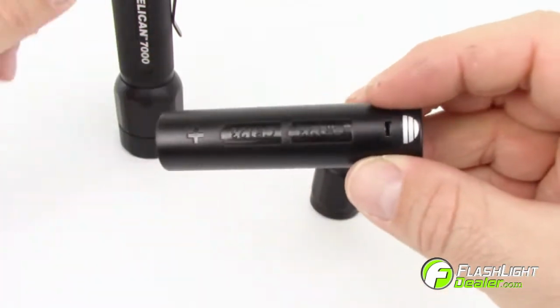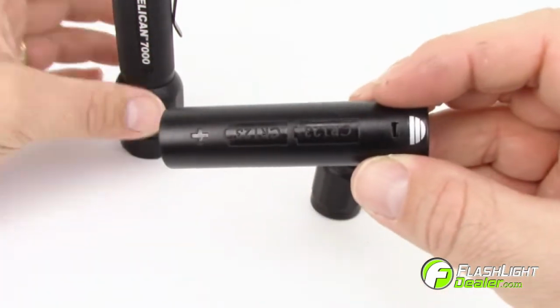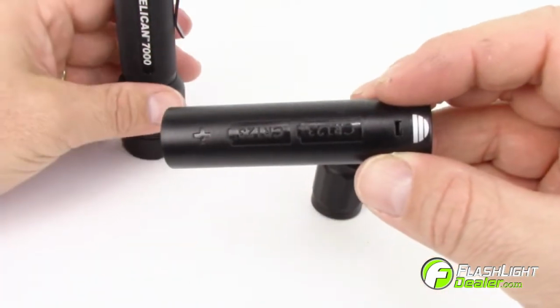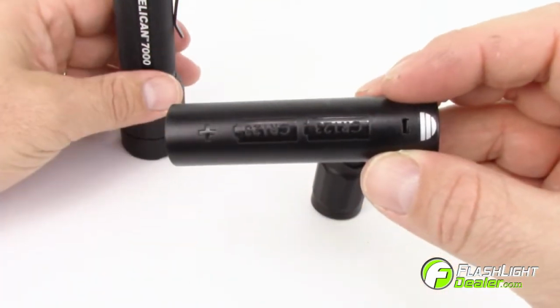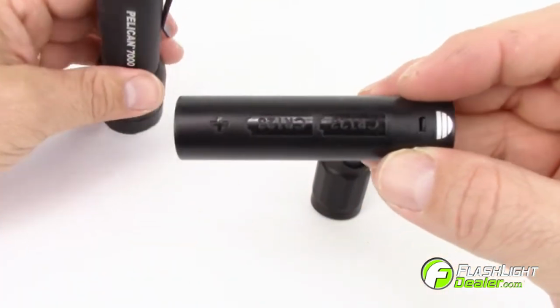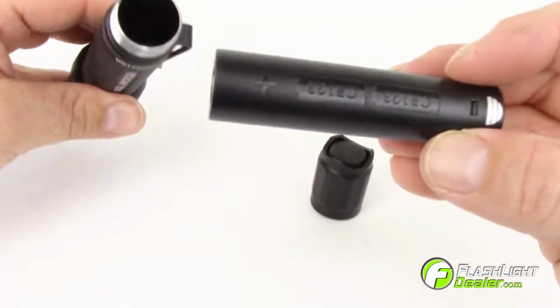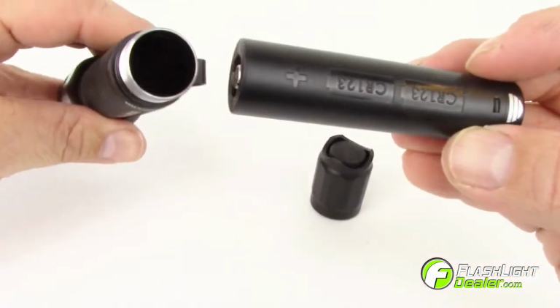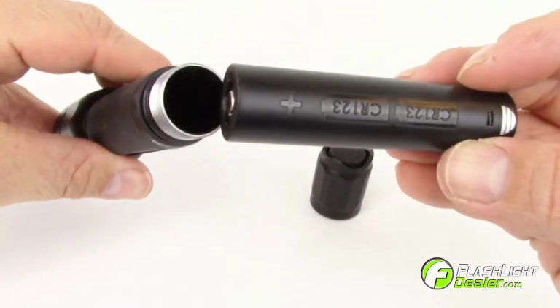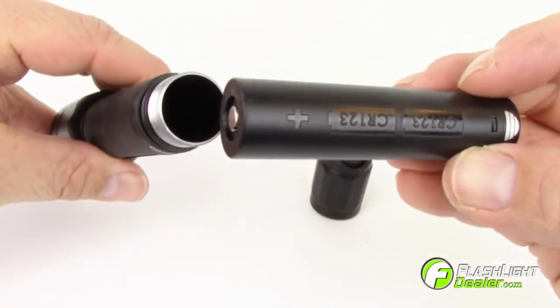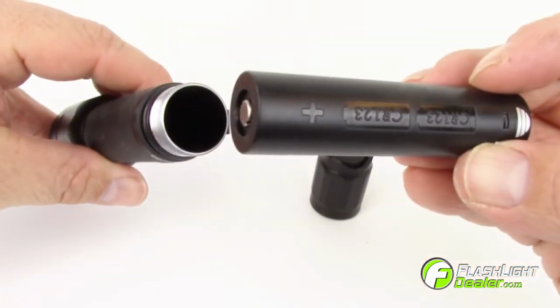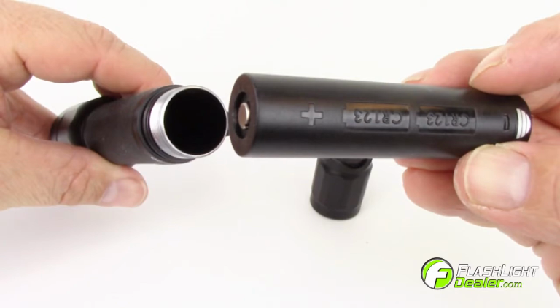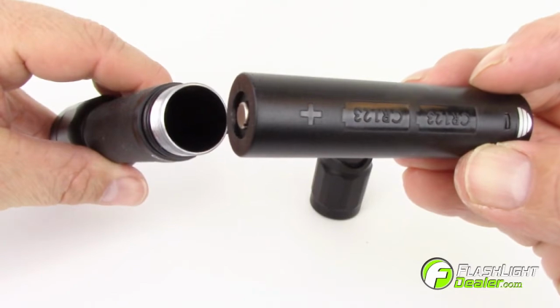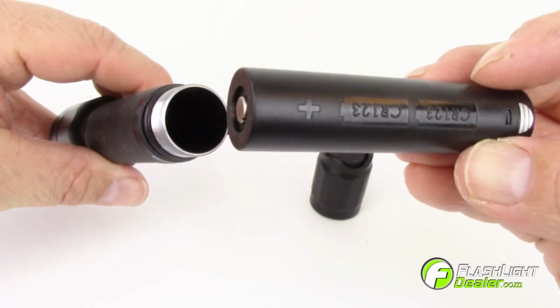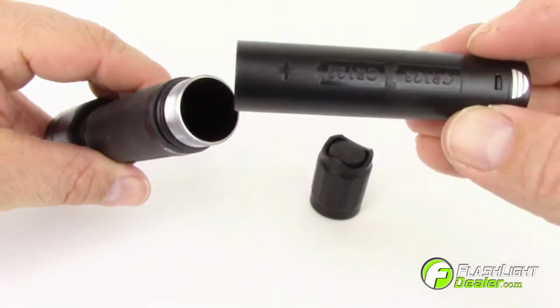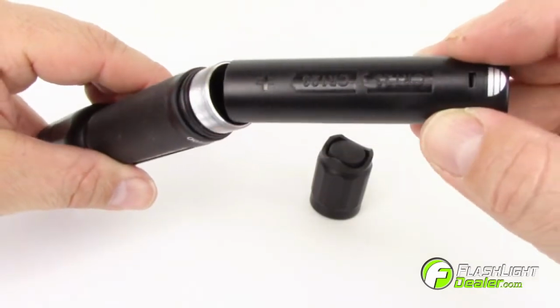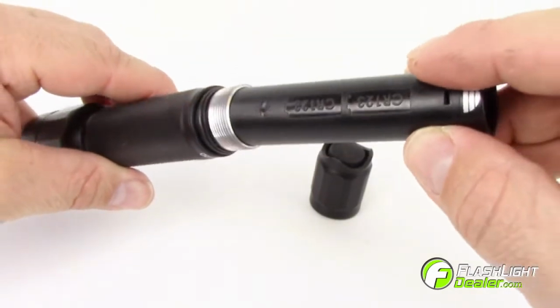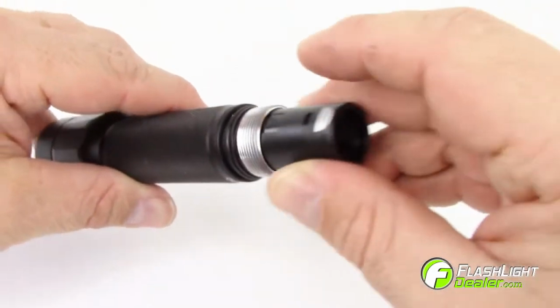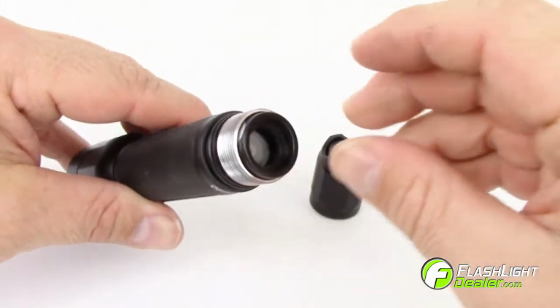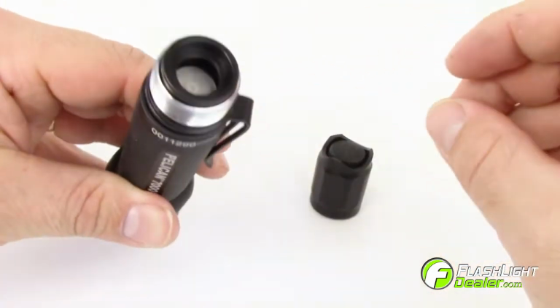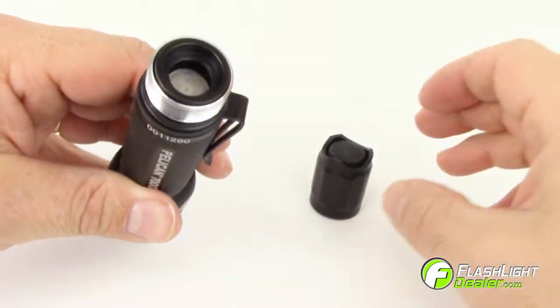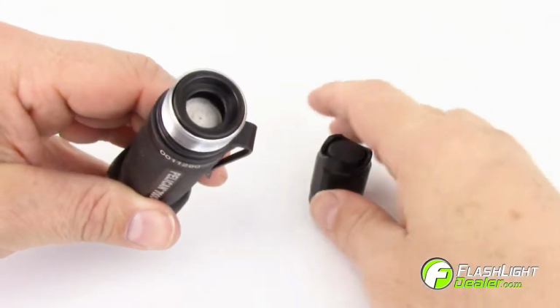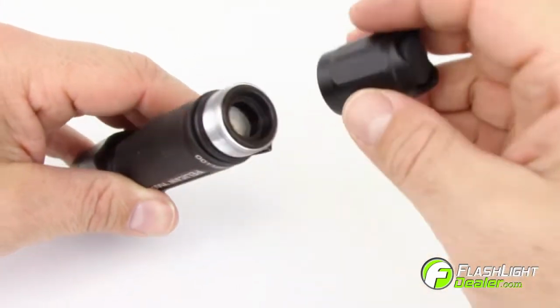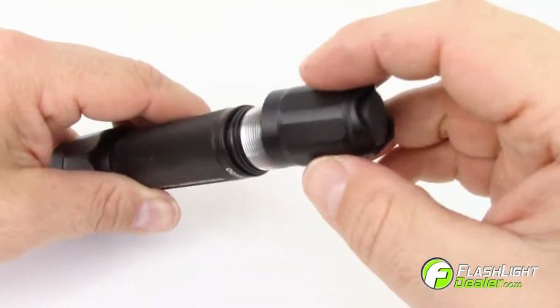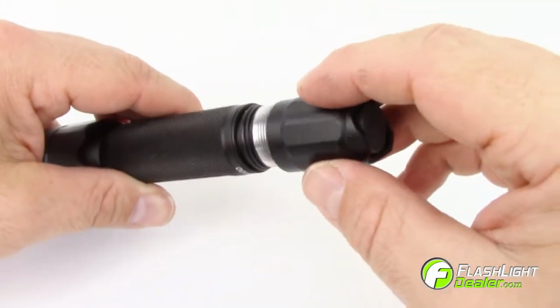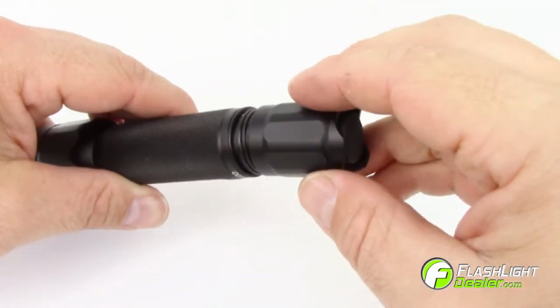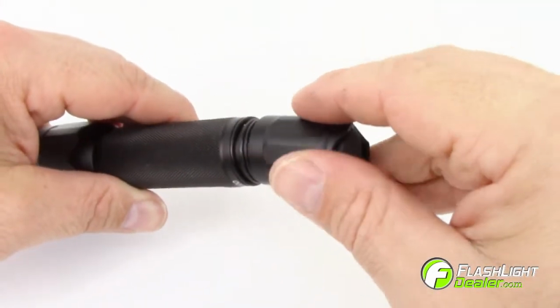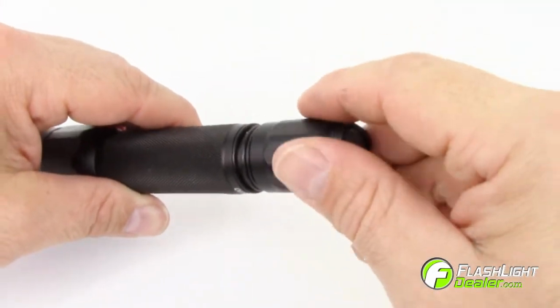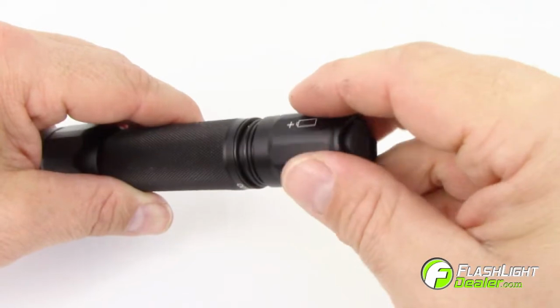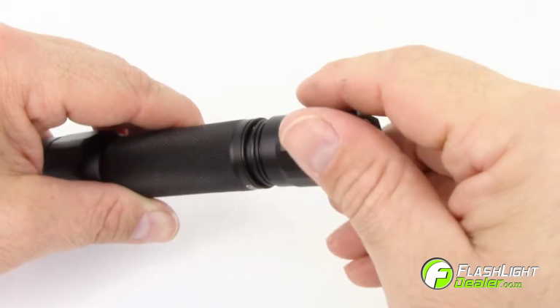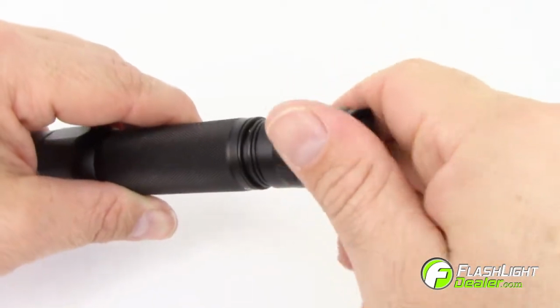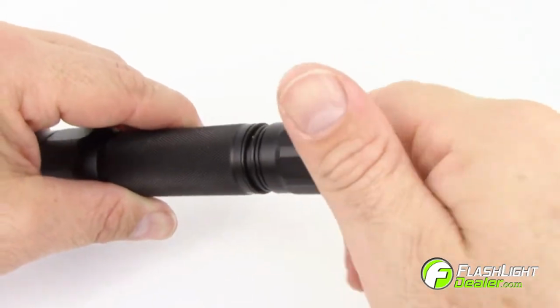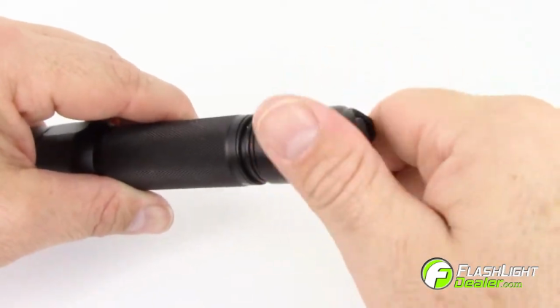Install the carrier with the positive terminal pointing towards the head. Replace the tail cap by turning it clockwise until the cap is sealed.